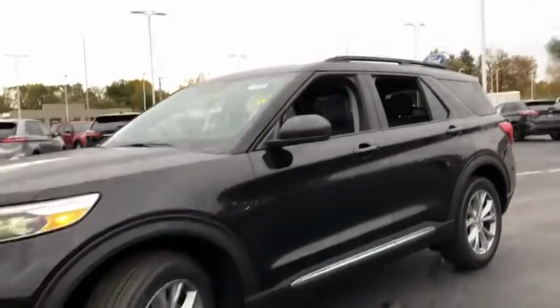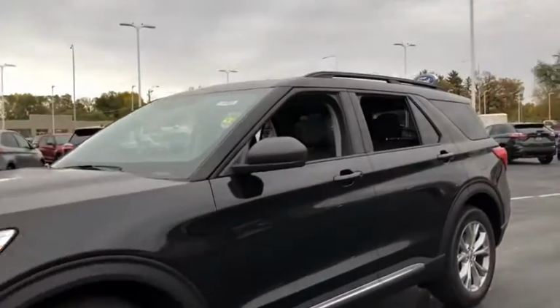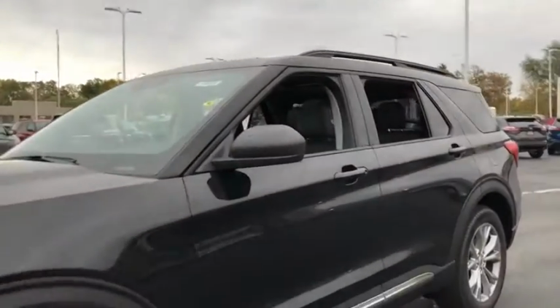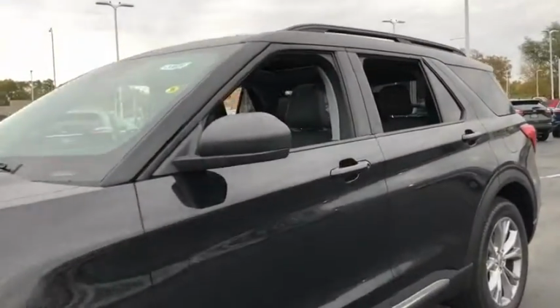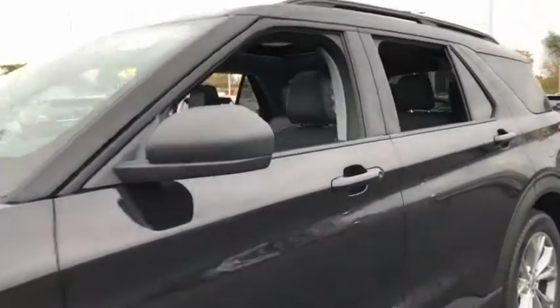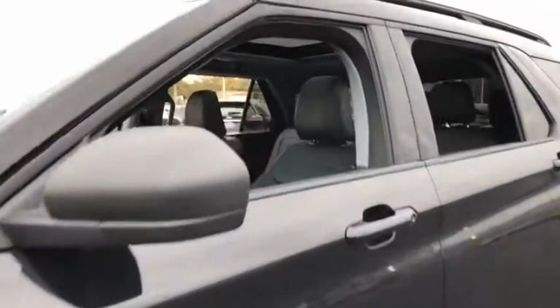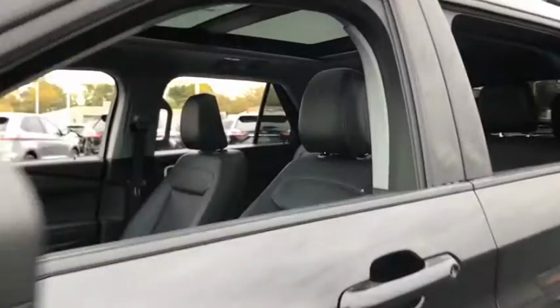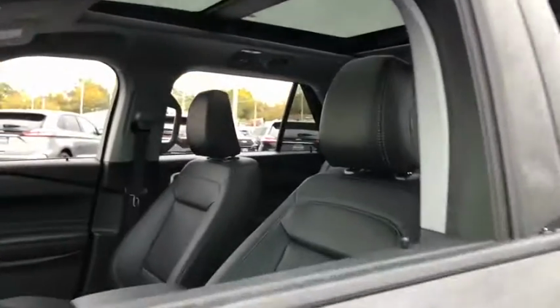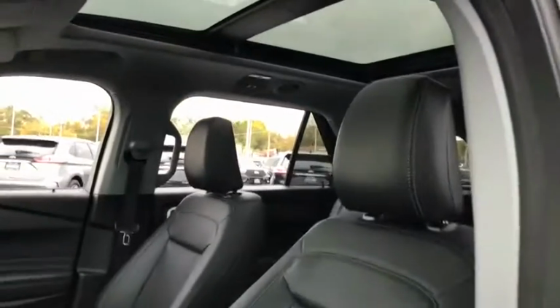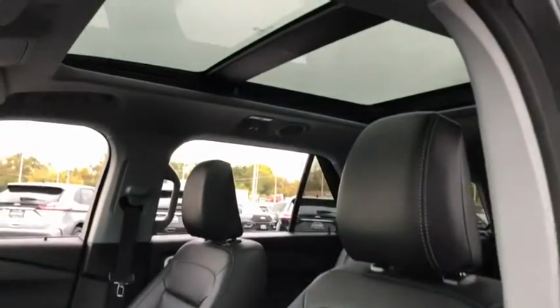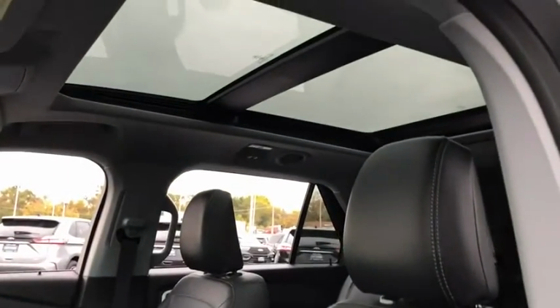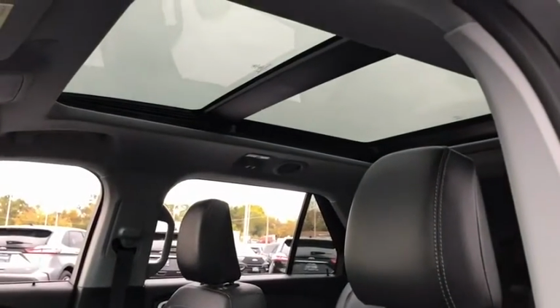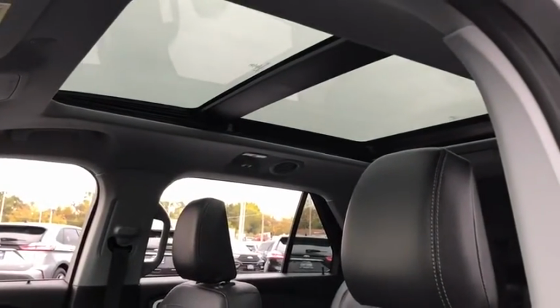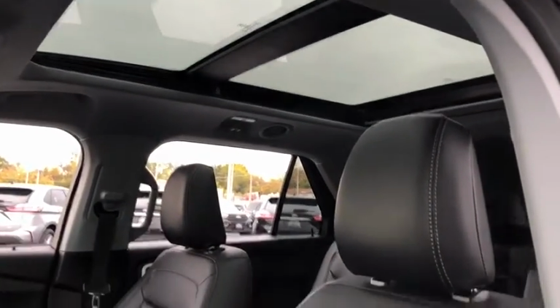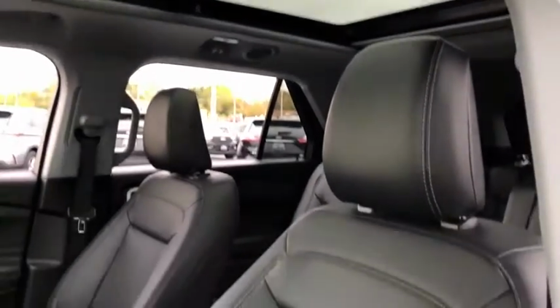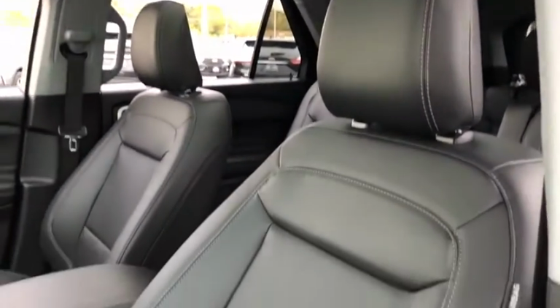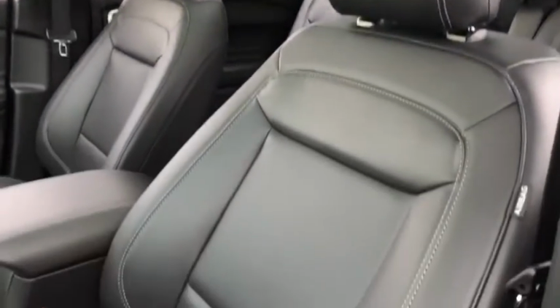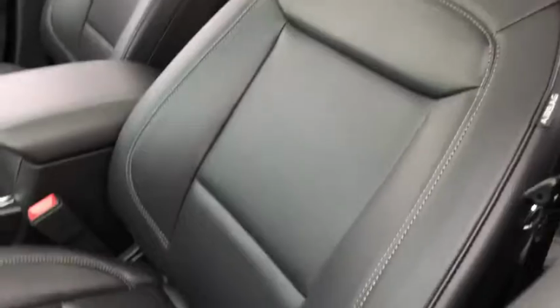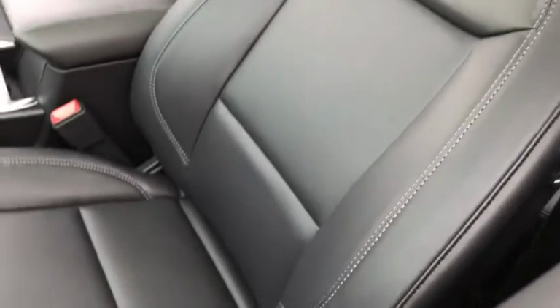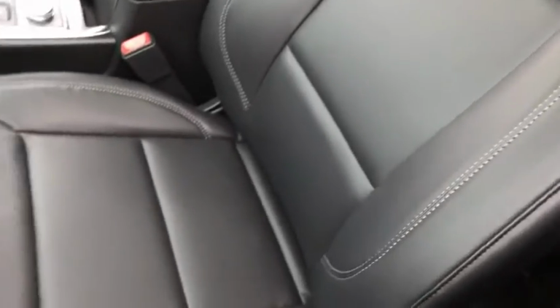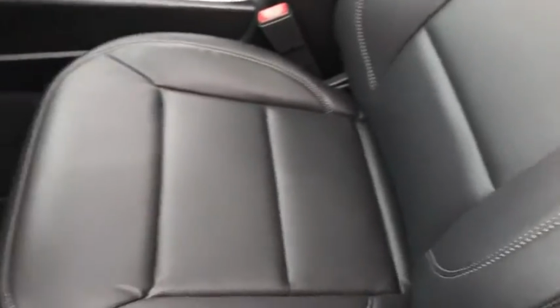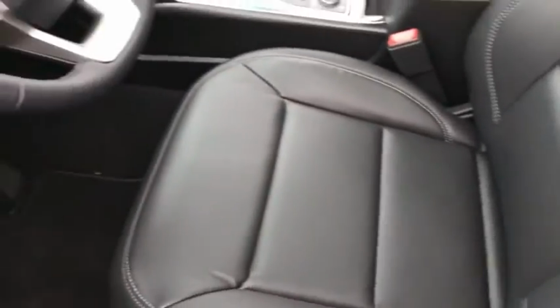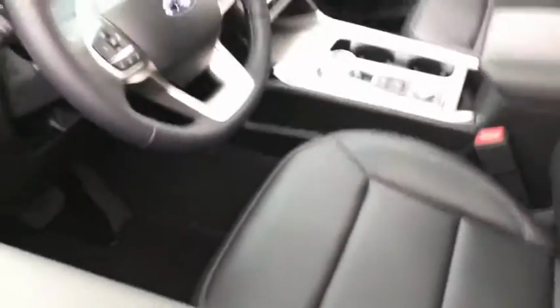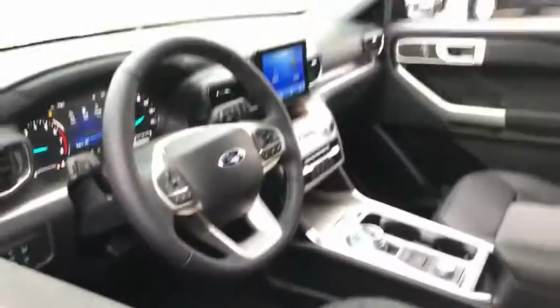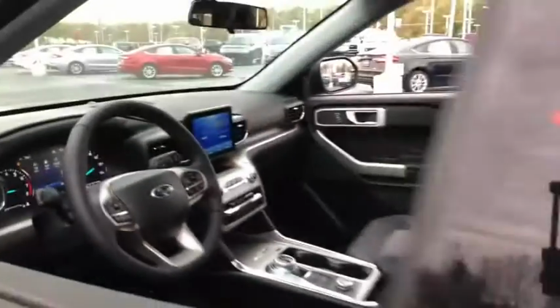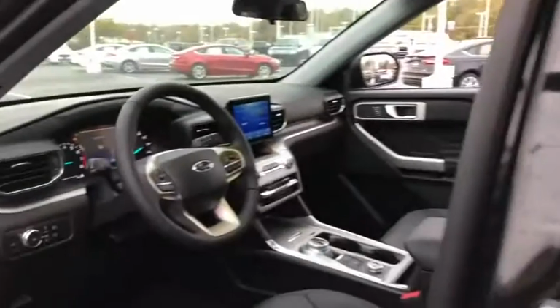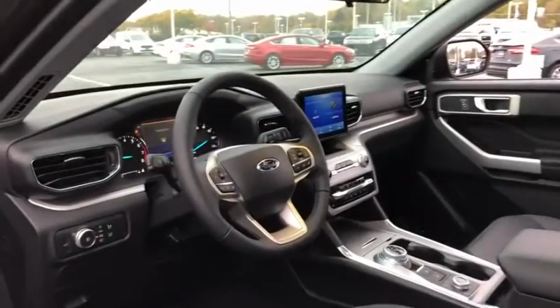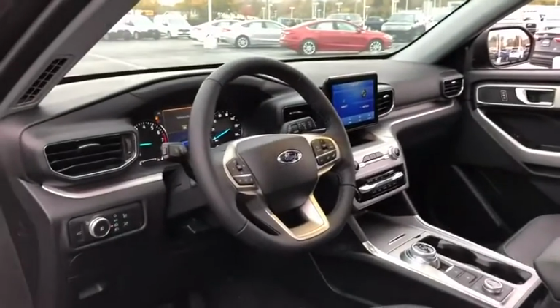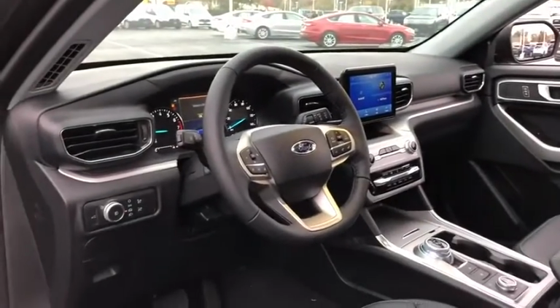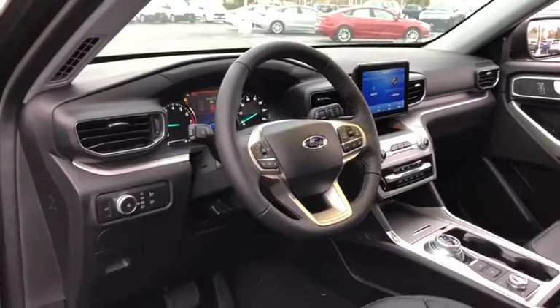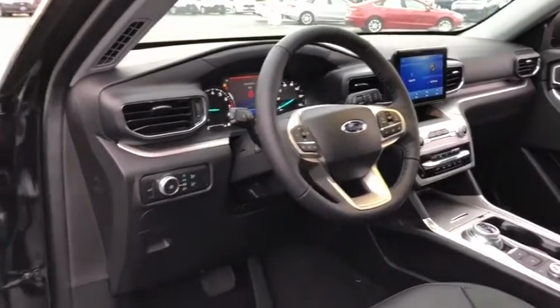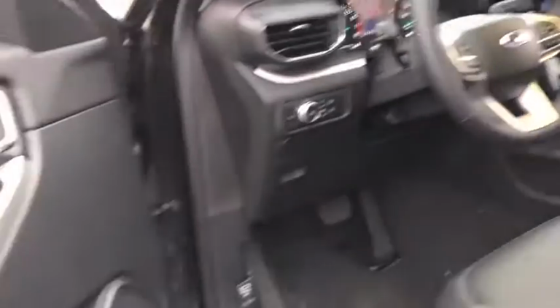Power liftgate, traction control, power passenger seat, dual airbags, alloy wheels, power steering, four-wheel disc brakes, aluminum wheels, AM-FM stereo radio, compass, heated front seat, electronic stability control.